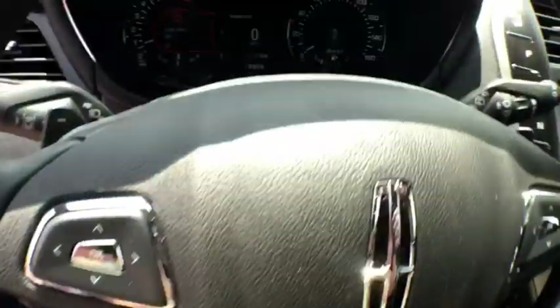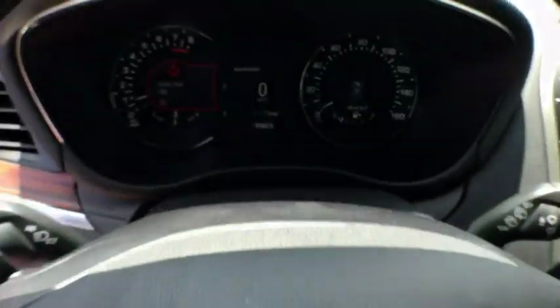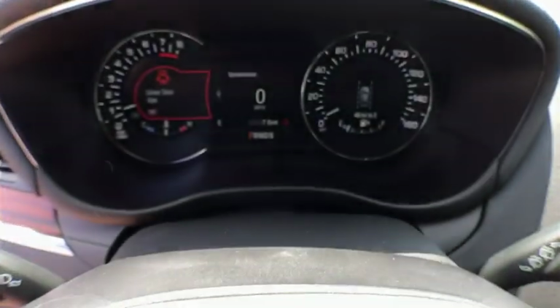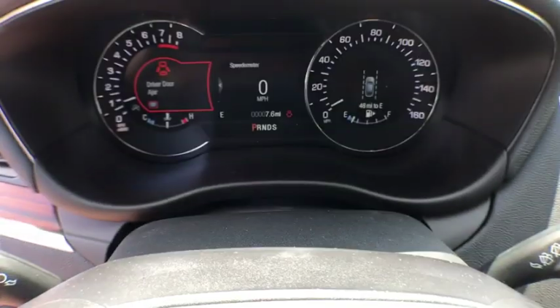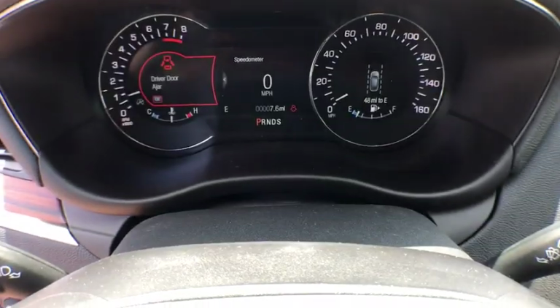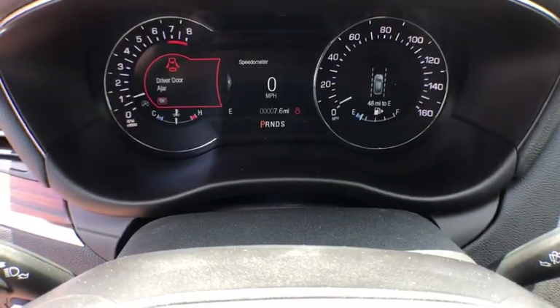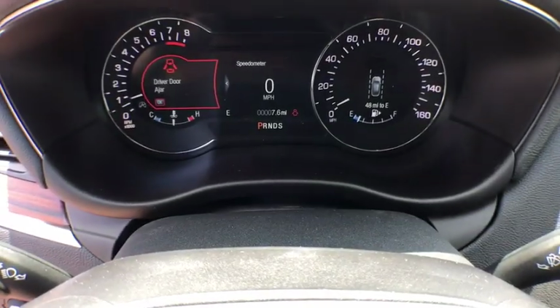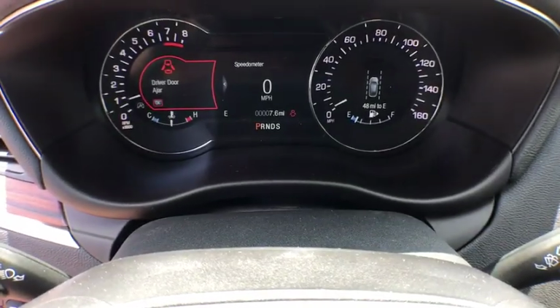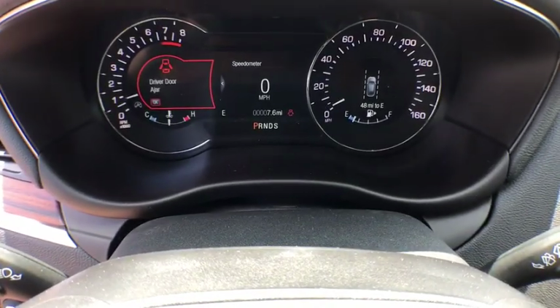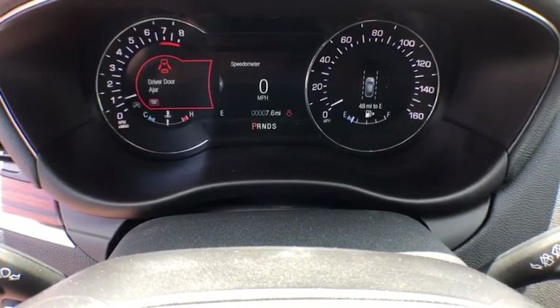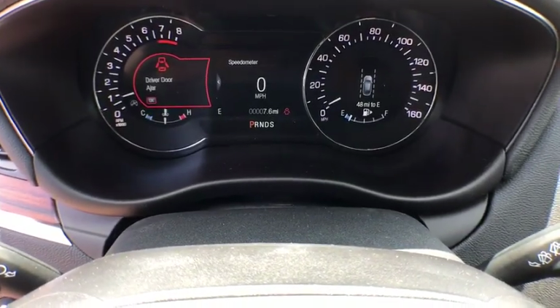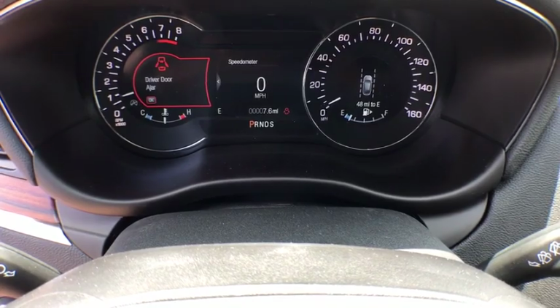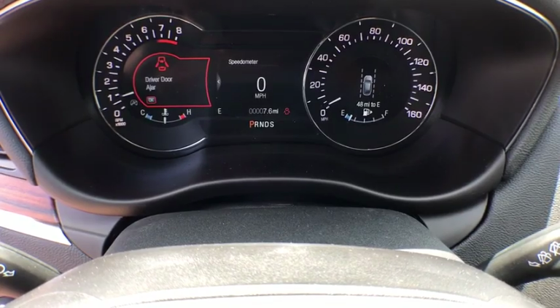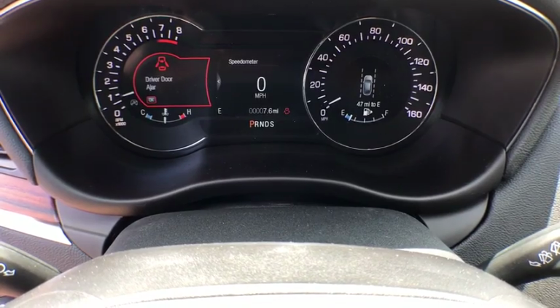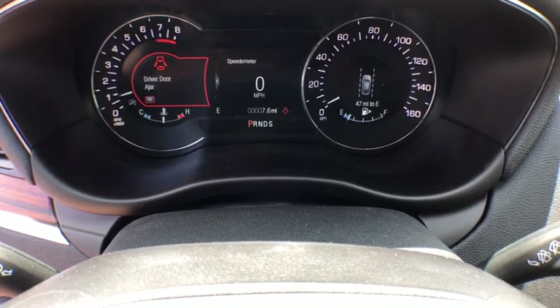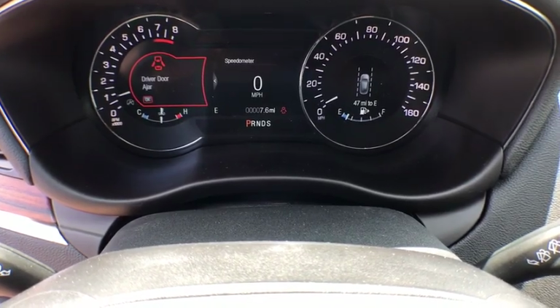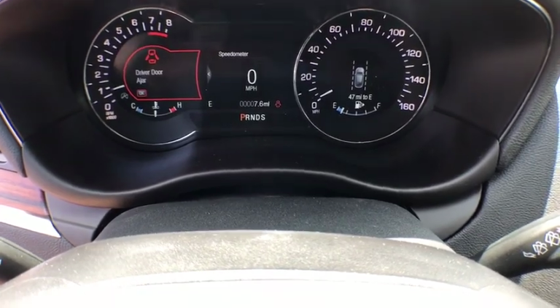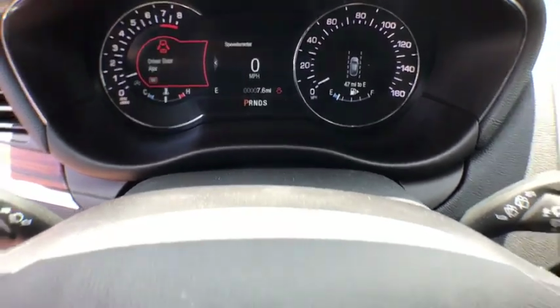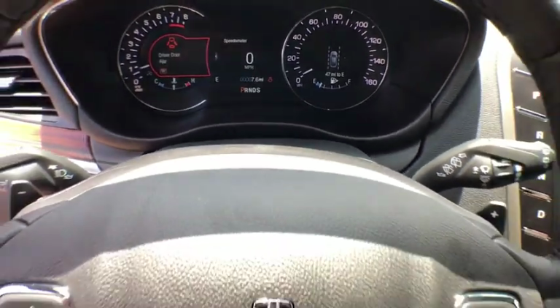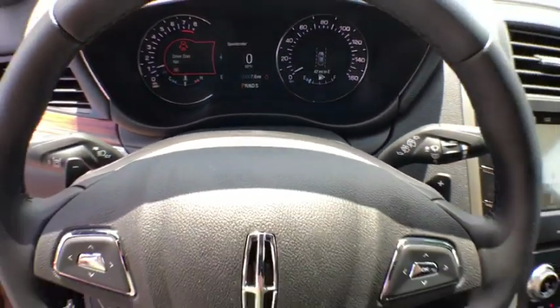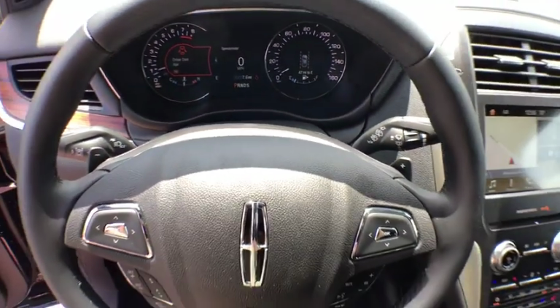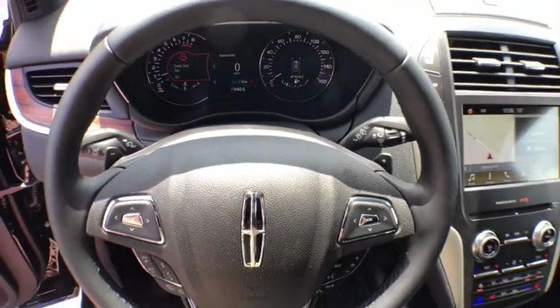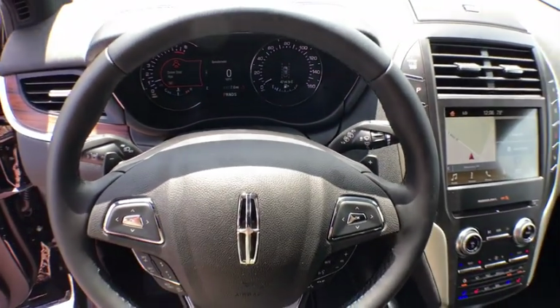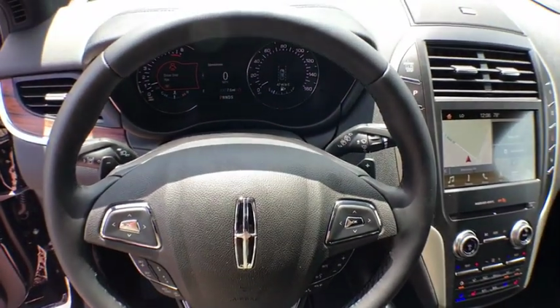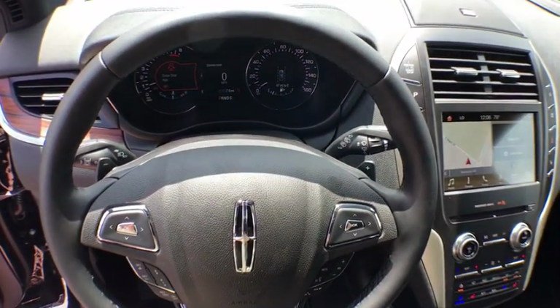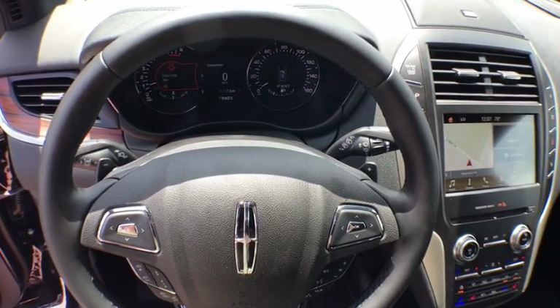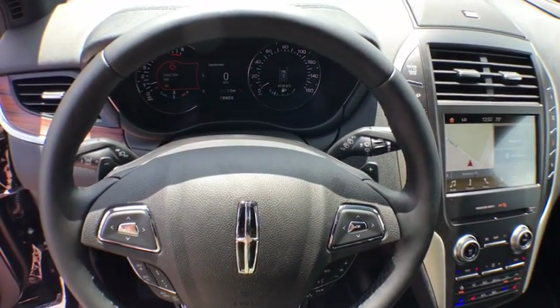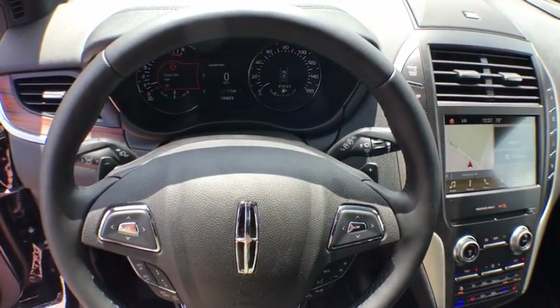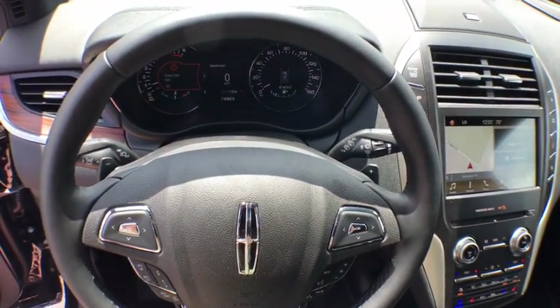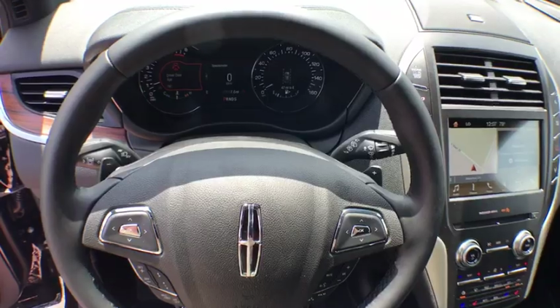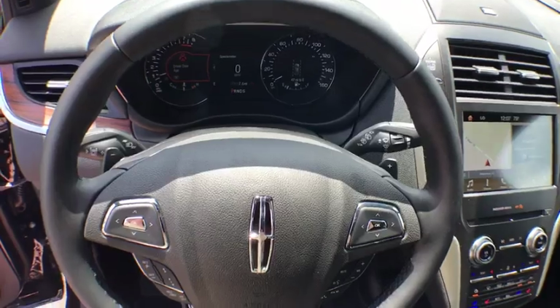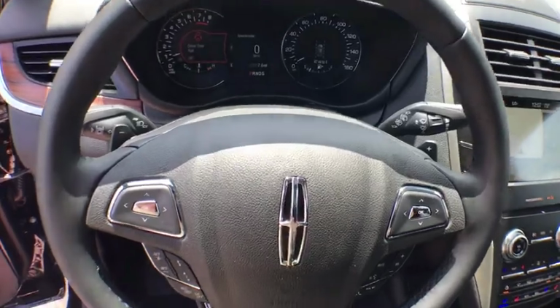Heated steering wheel, fog lights, heated front seats, compass, trip computer, security system, rear window defroster, power windows, panic alarm.